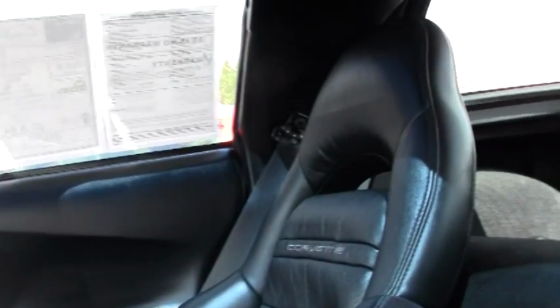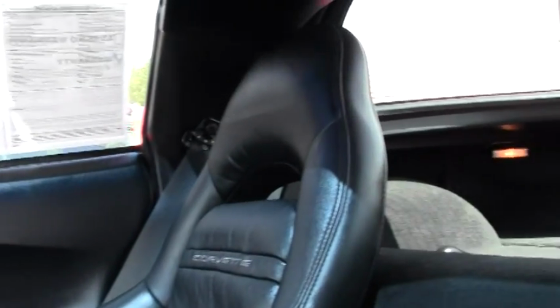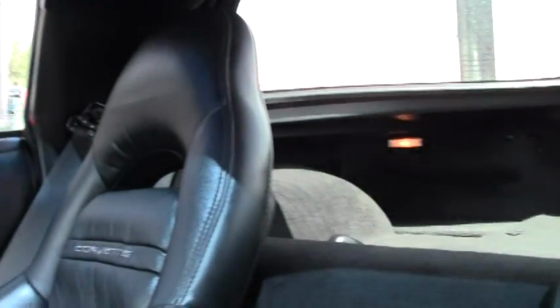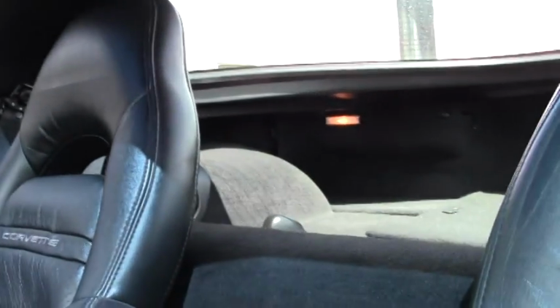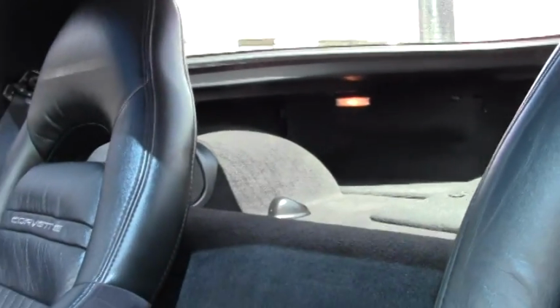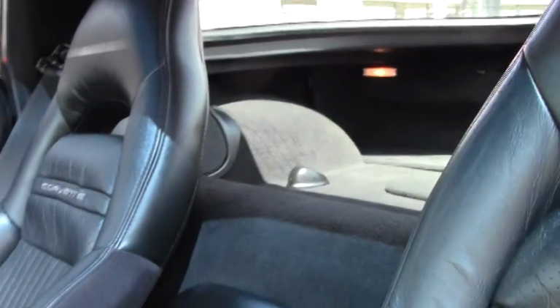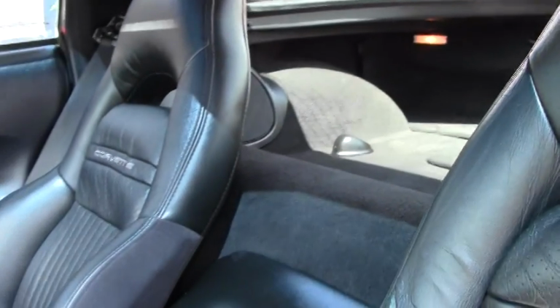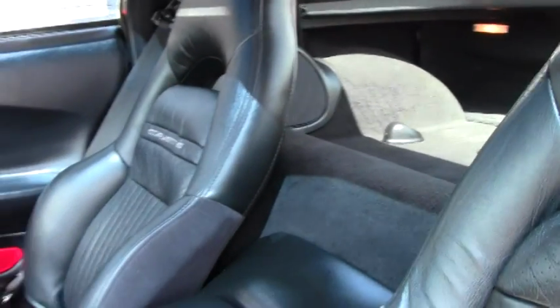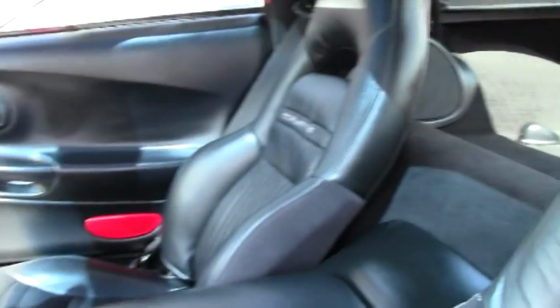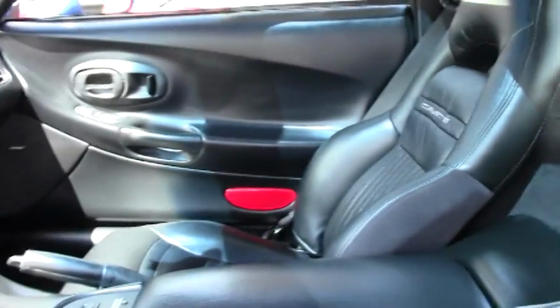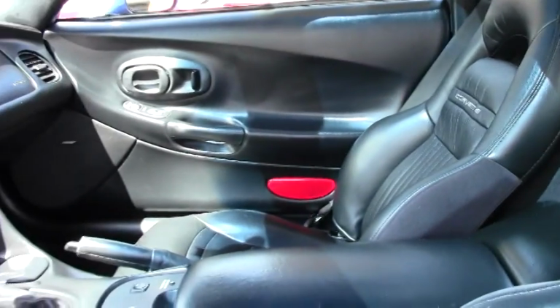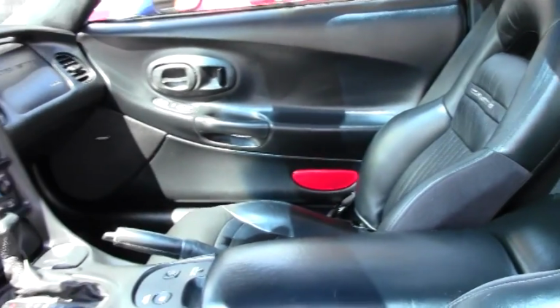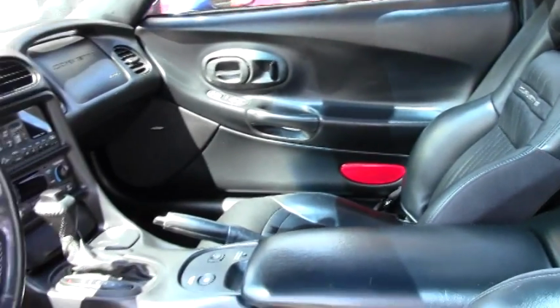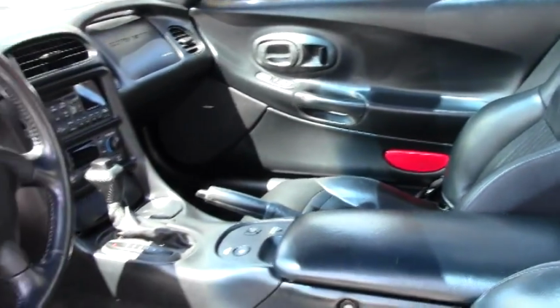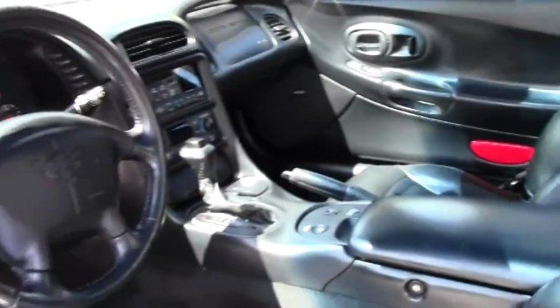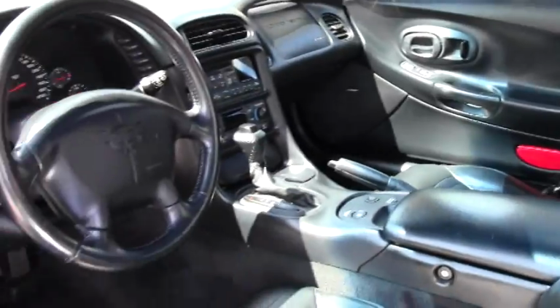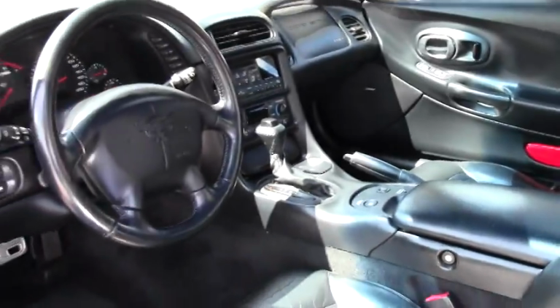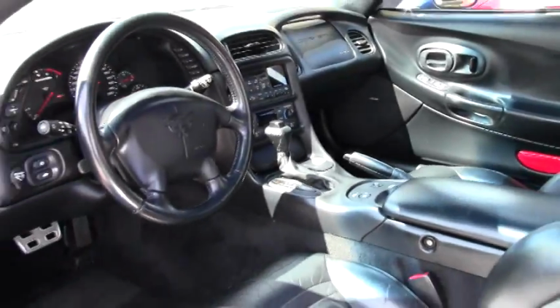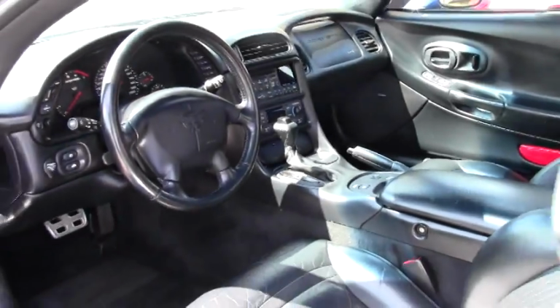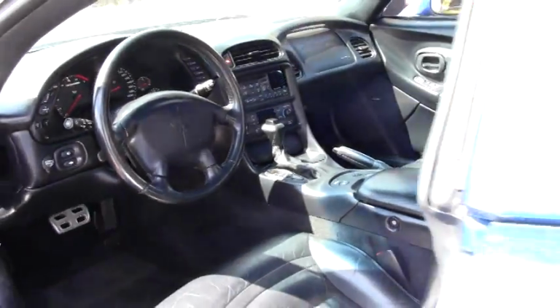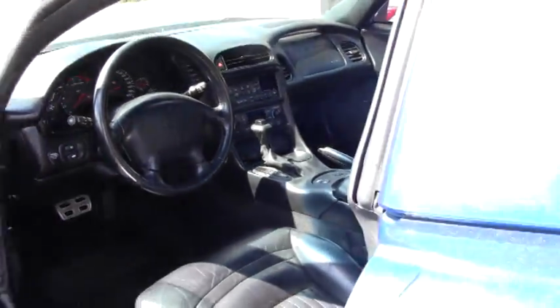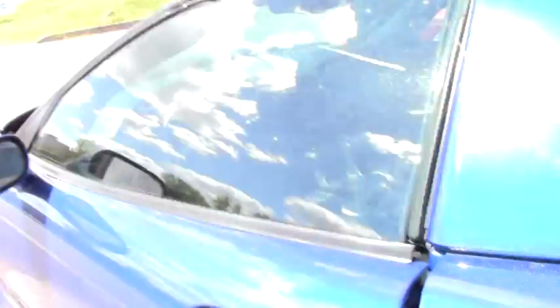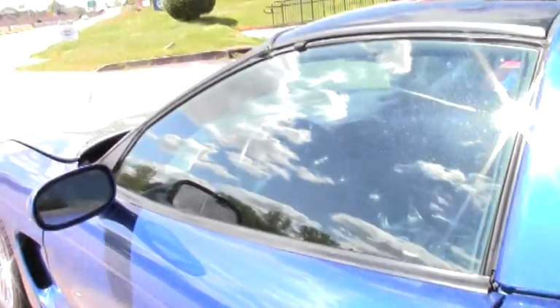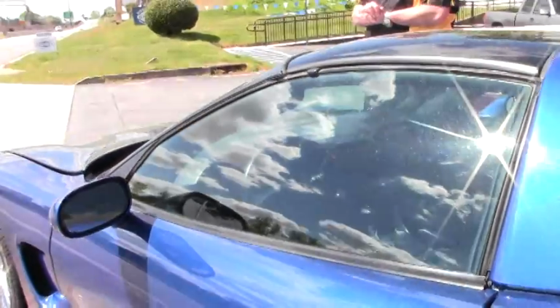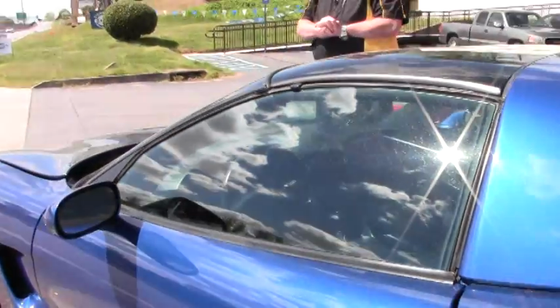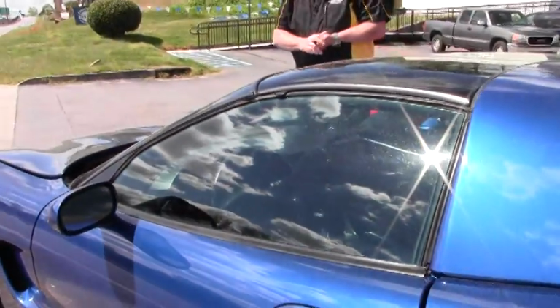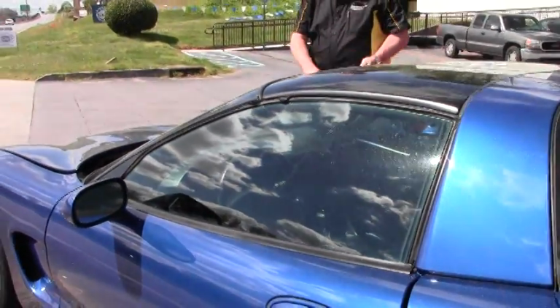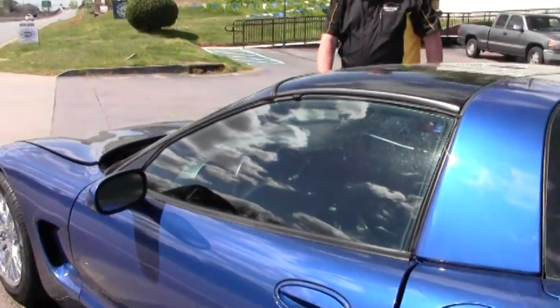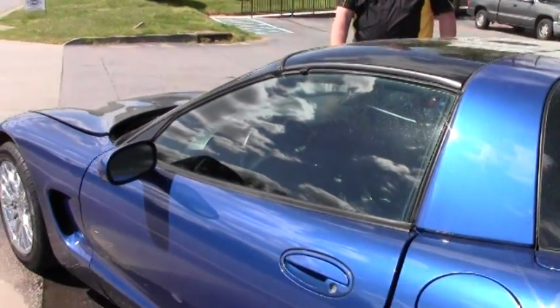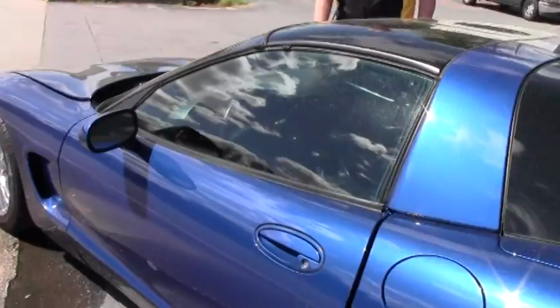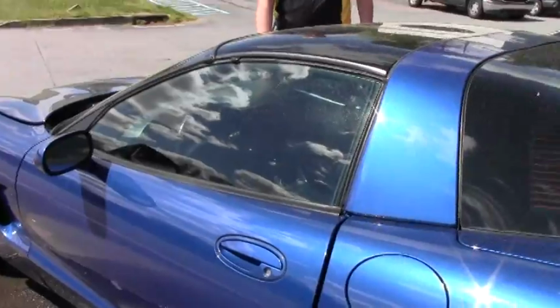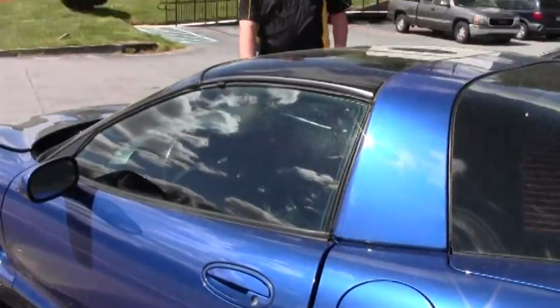As a proud owner of a C5 myself, along with my bride, we definitely enjoy this style model. It's extremely nice and it's extremely comfortable.